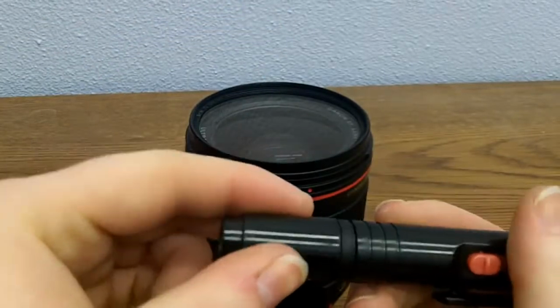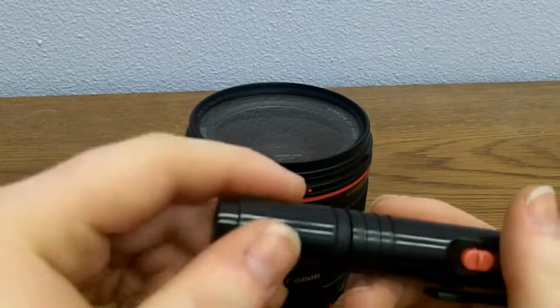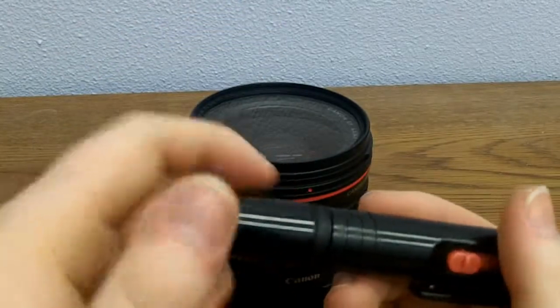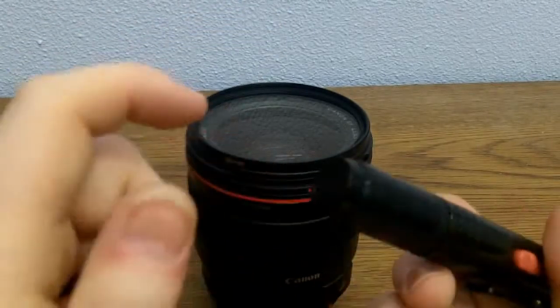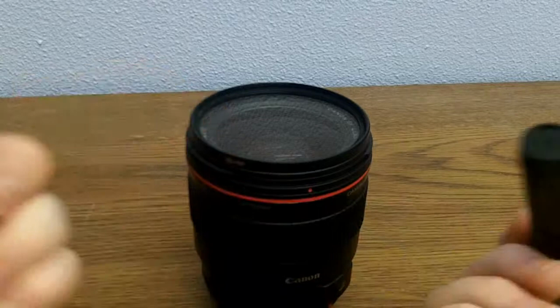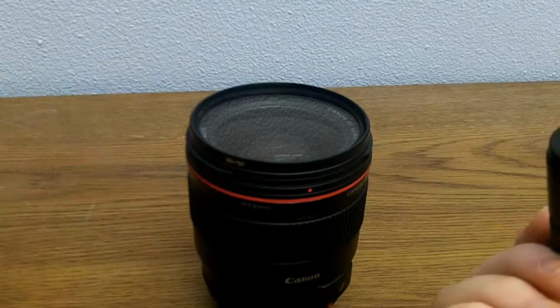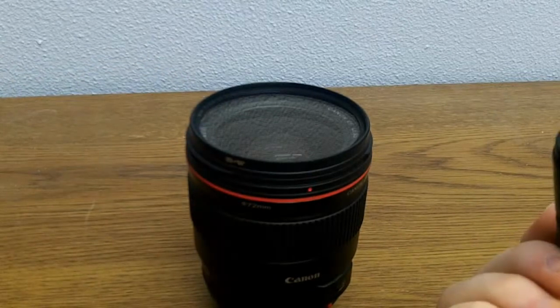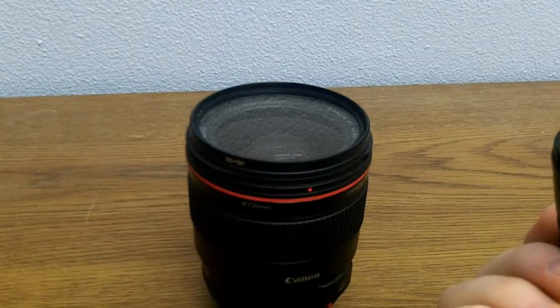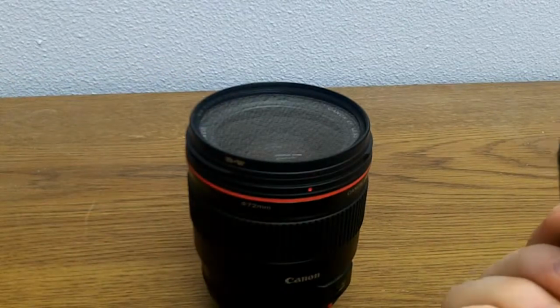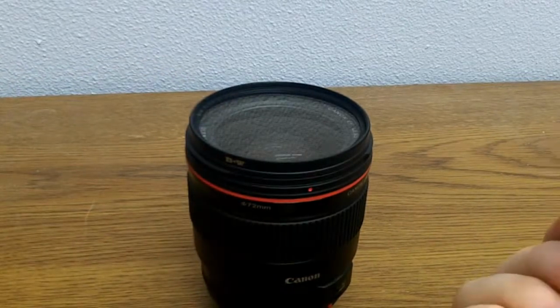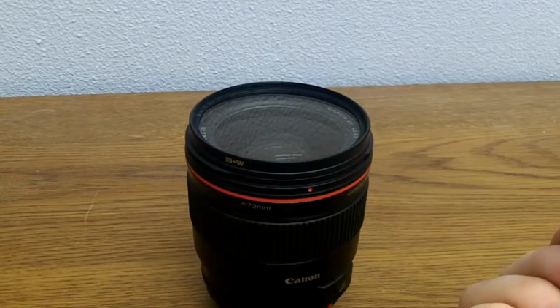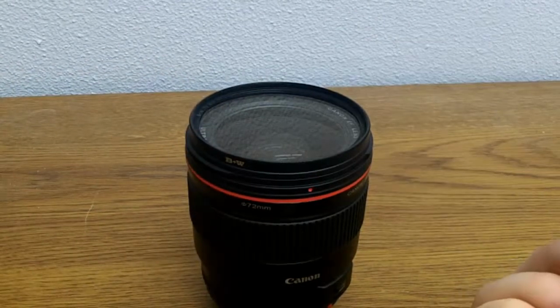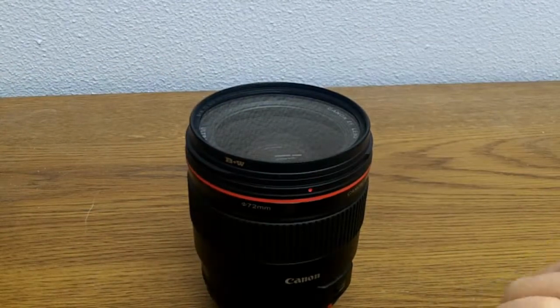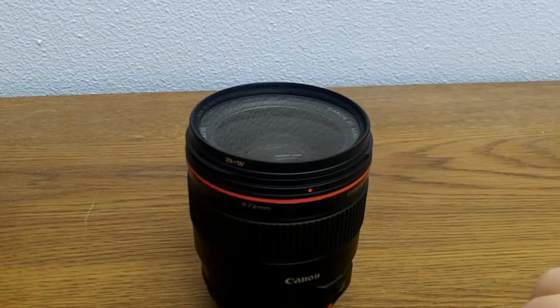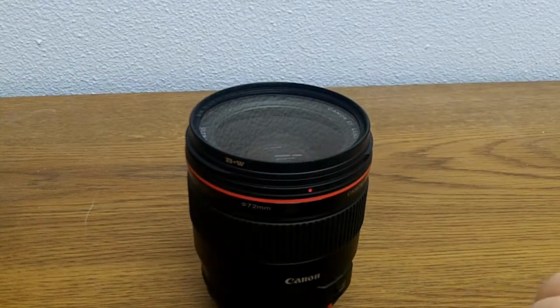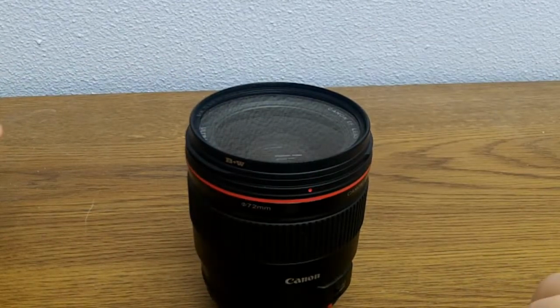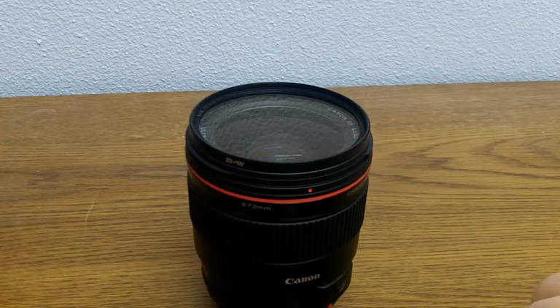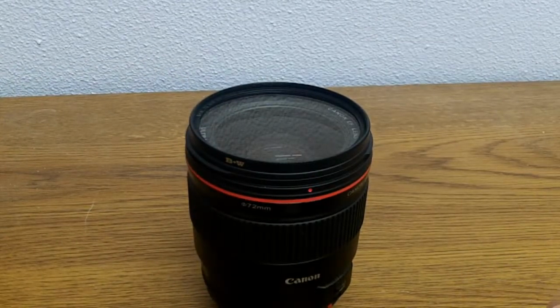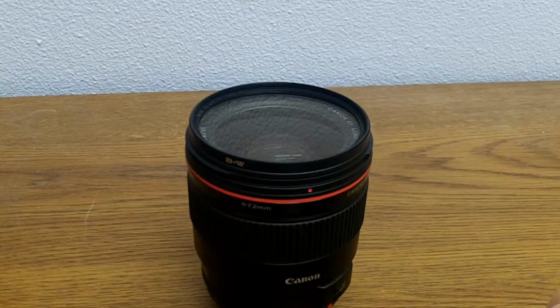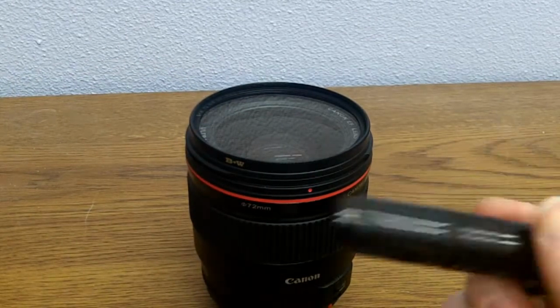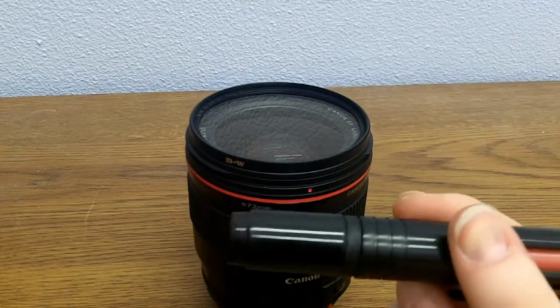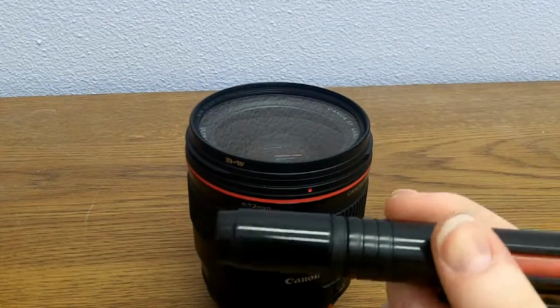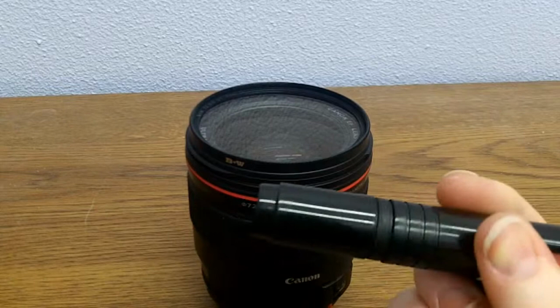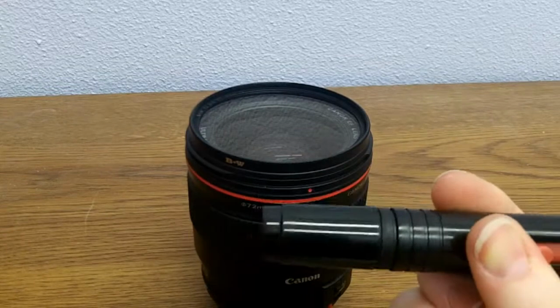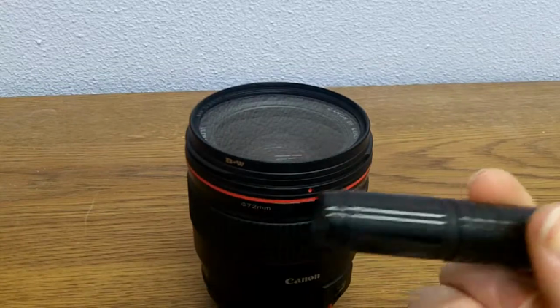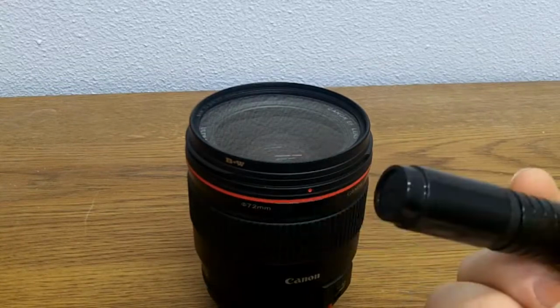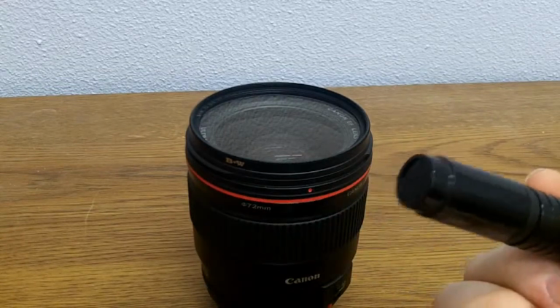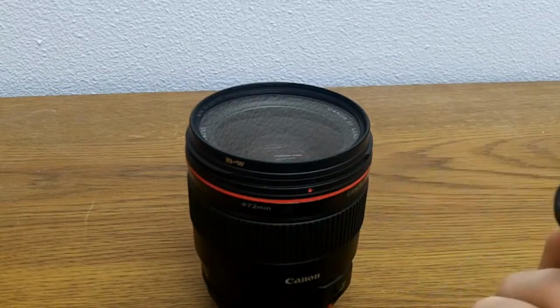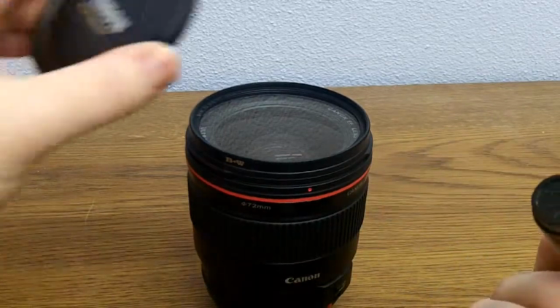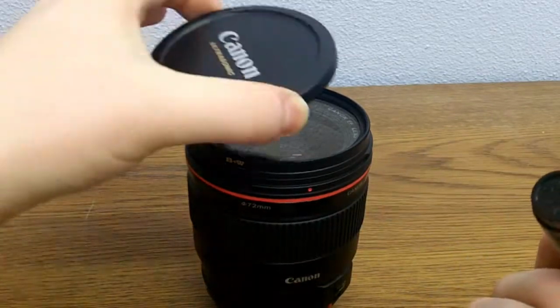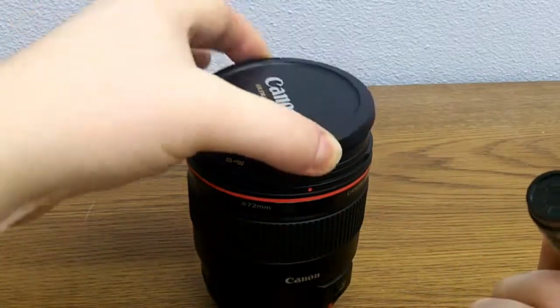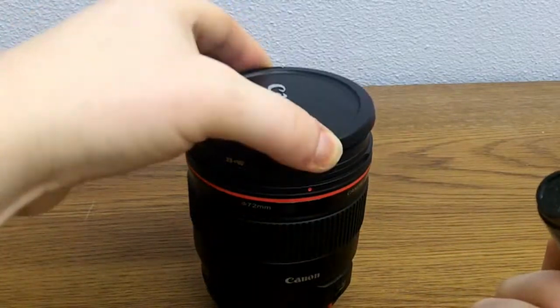The end of the tip and the inside of the cap will rub together, and carbon will come off on the tip, which allows you to reuse the lens pen to clean lenses effectively.